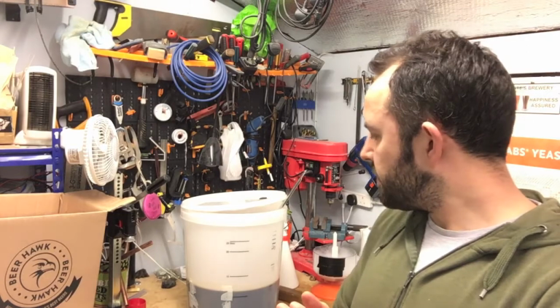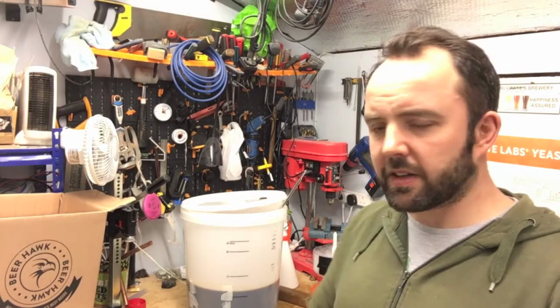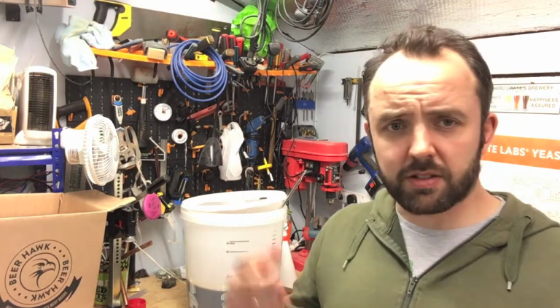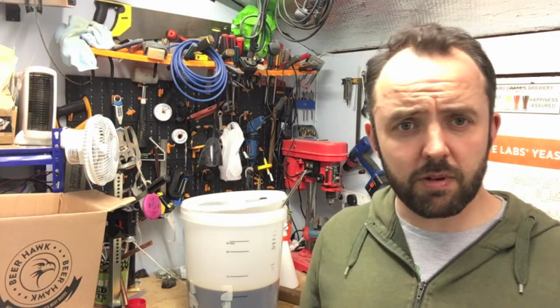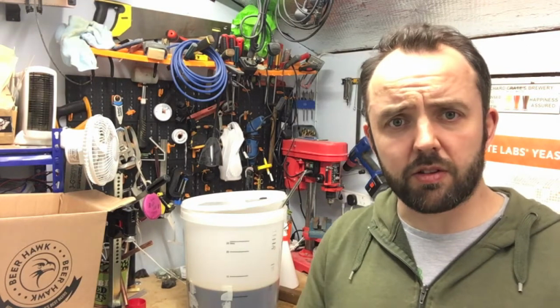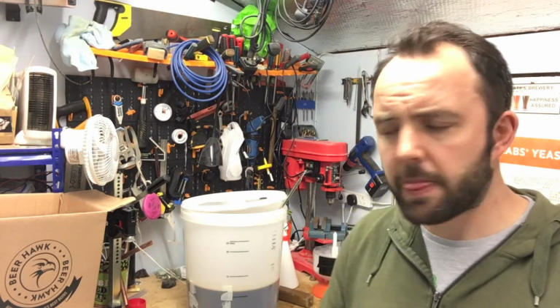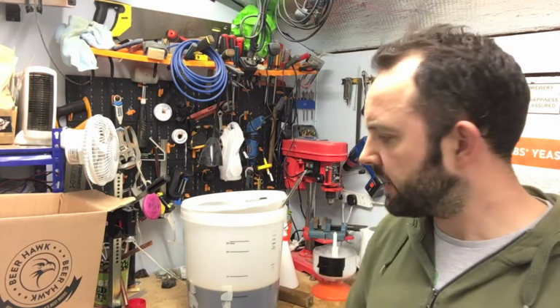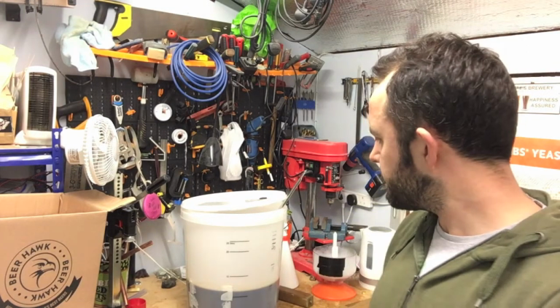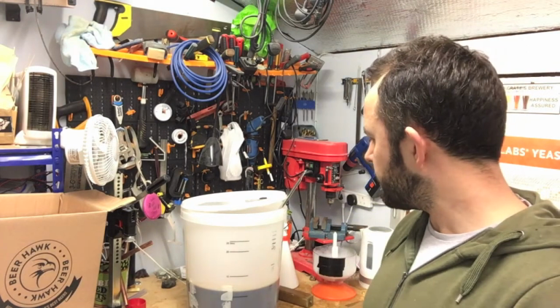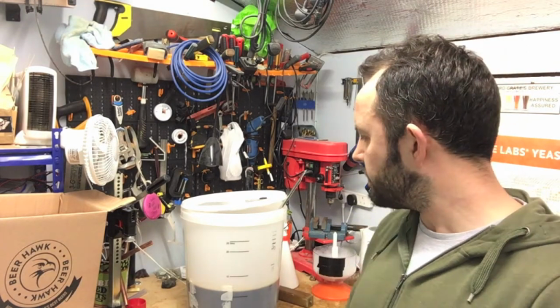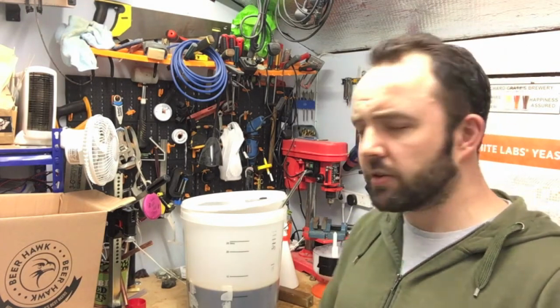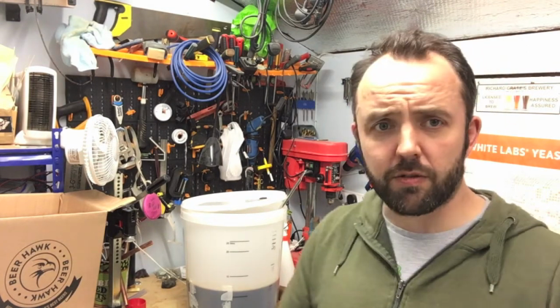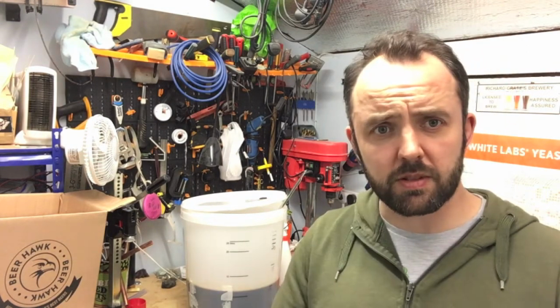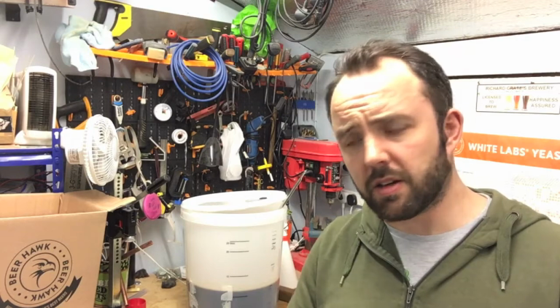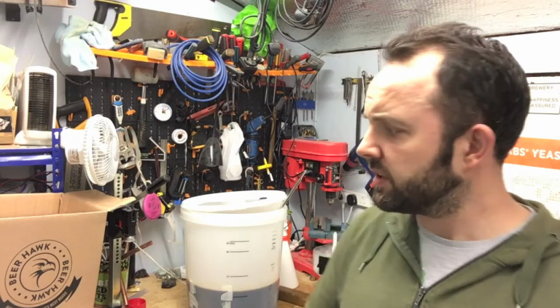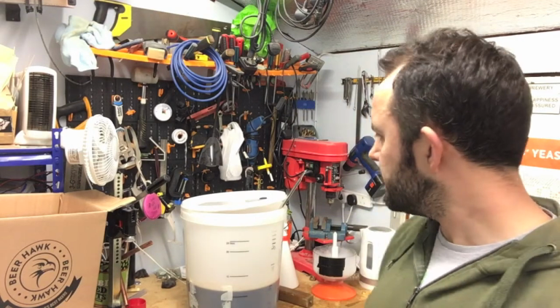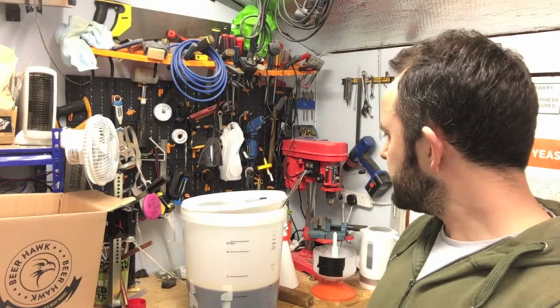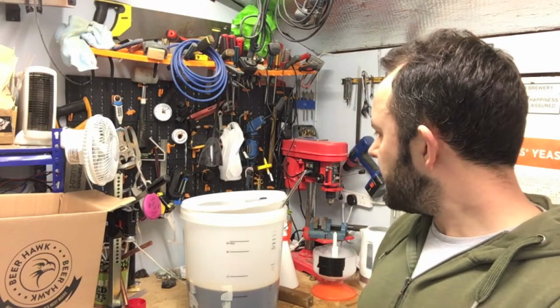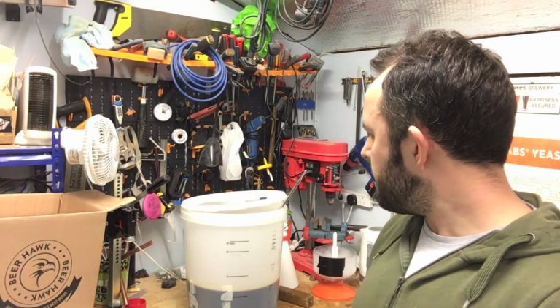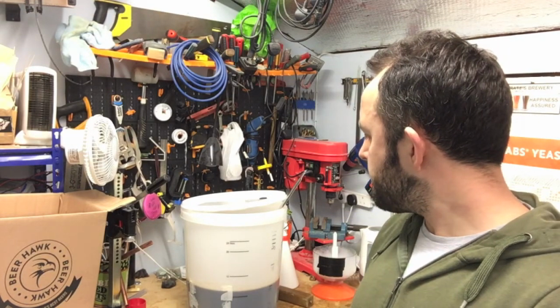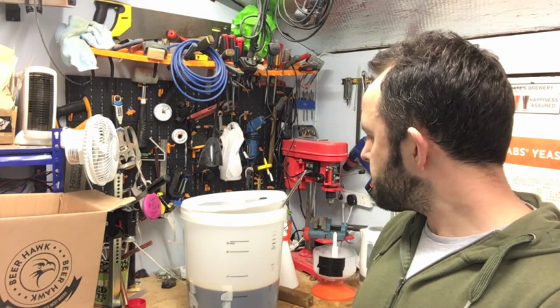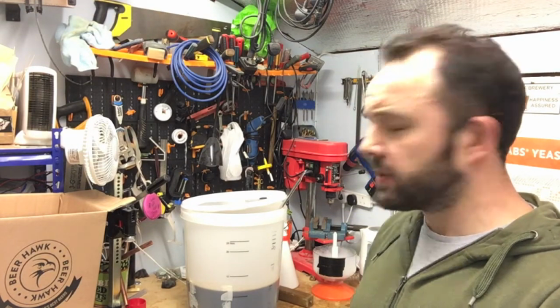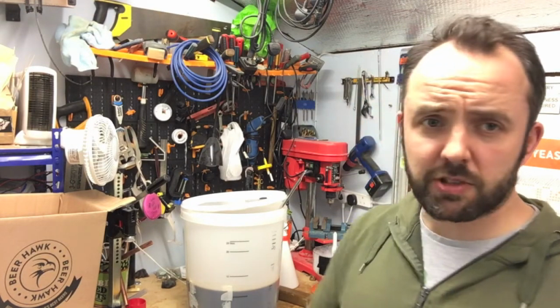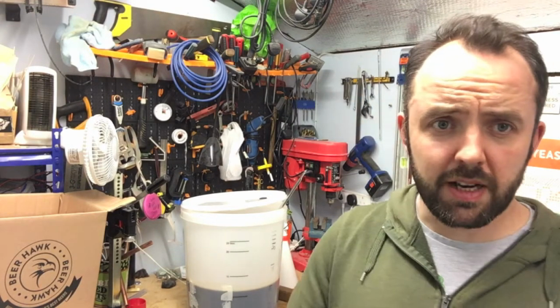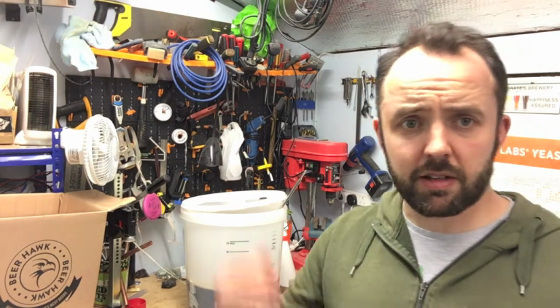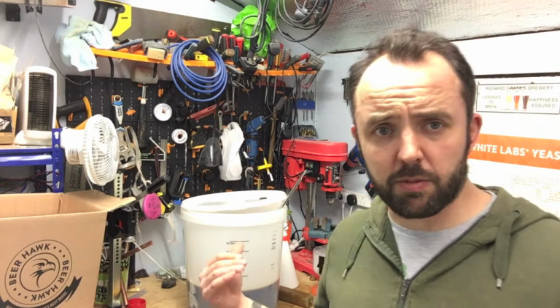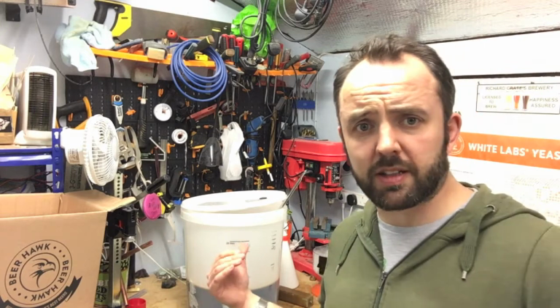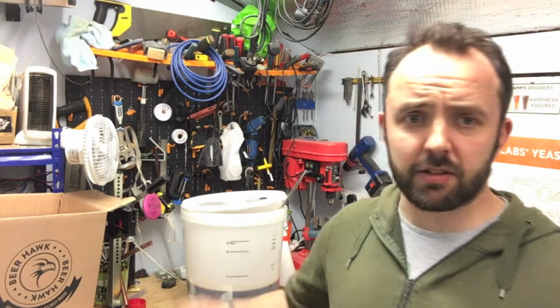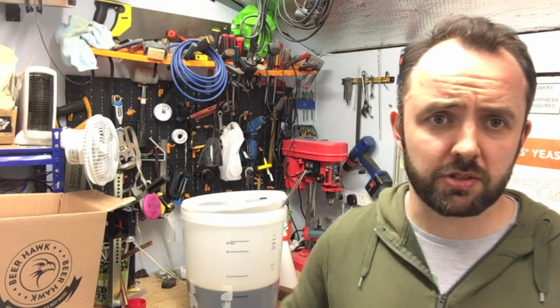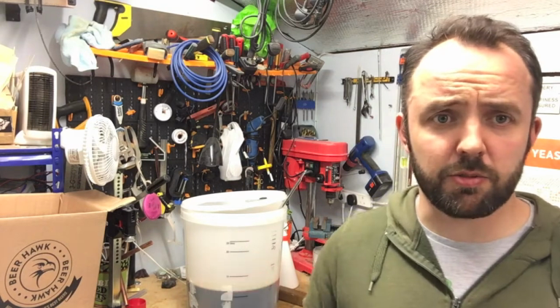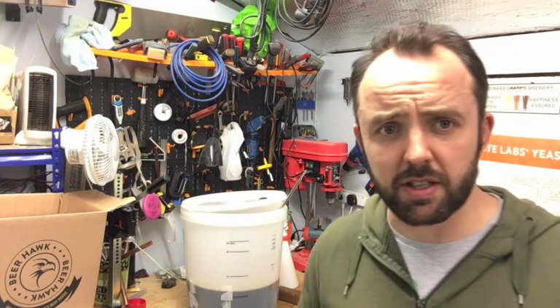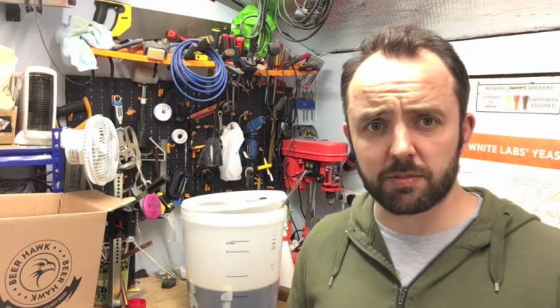I figured I'd rather go a little bit over than under on this one. But time will tell. Anyway, I'm going to get on with the bottling and then I'll just show you all the bottles at the end once I'm done.